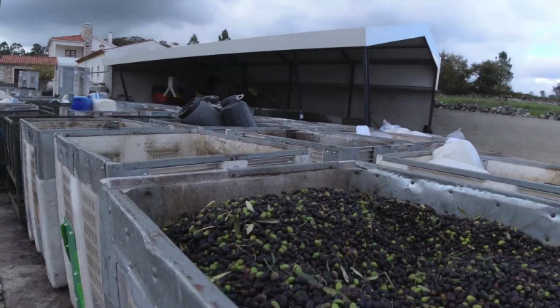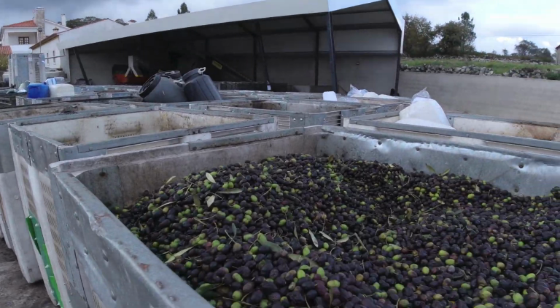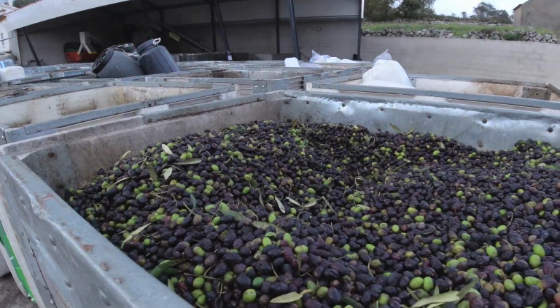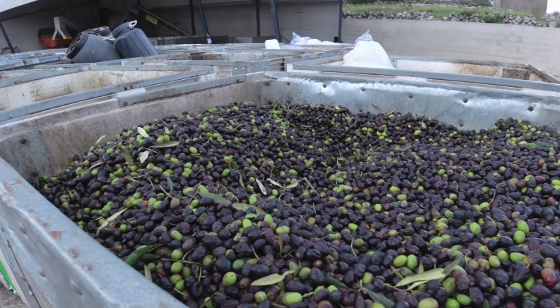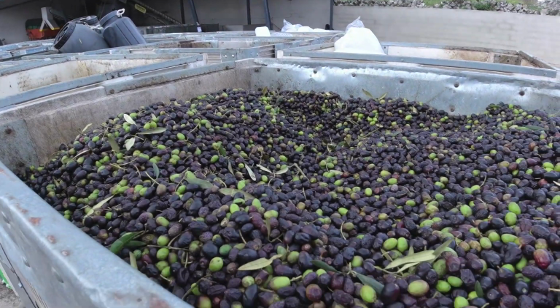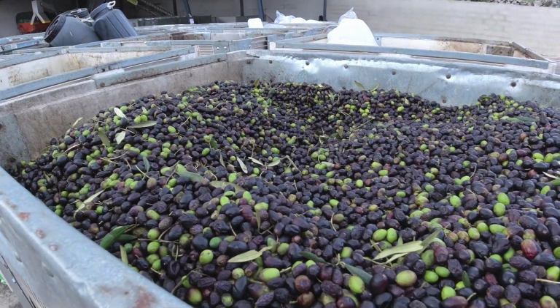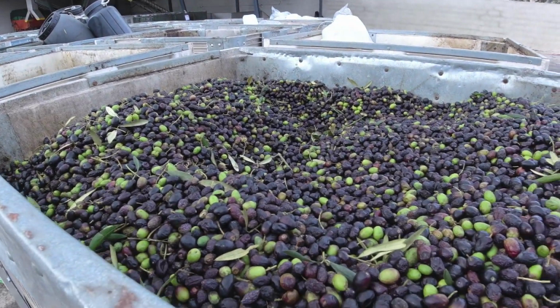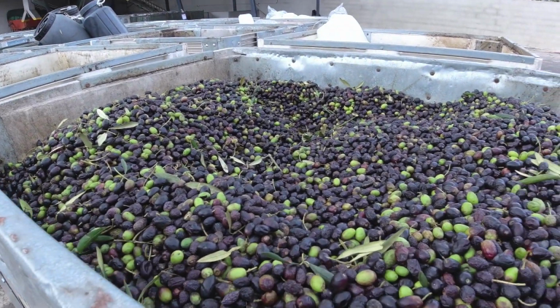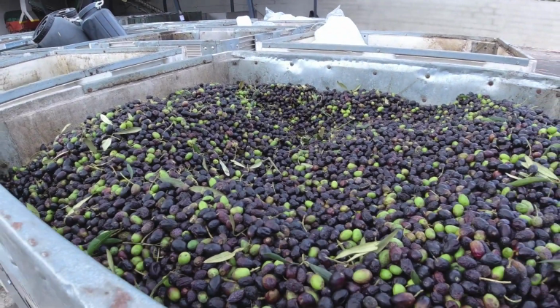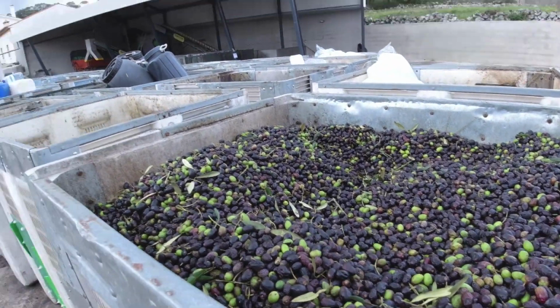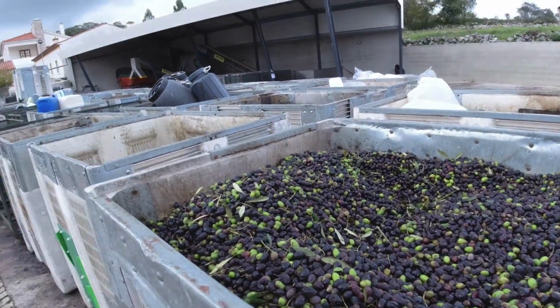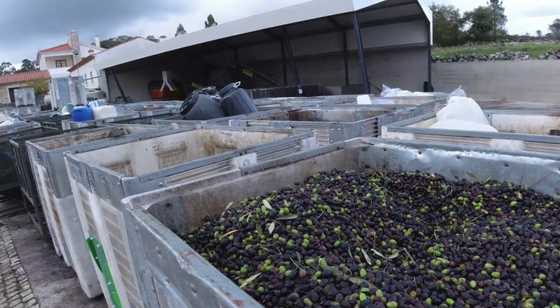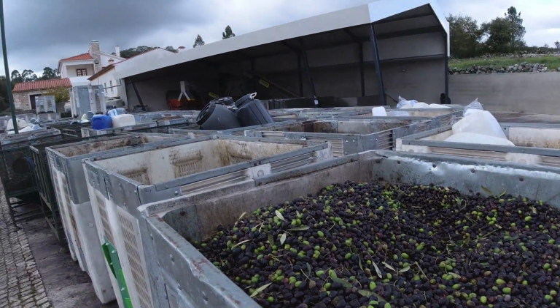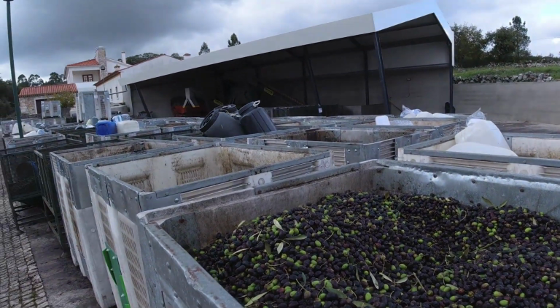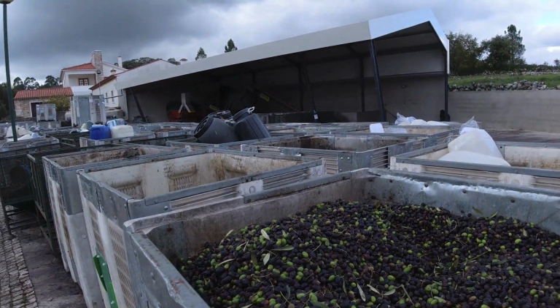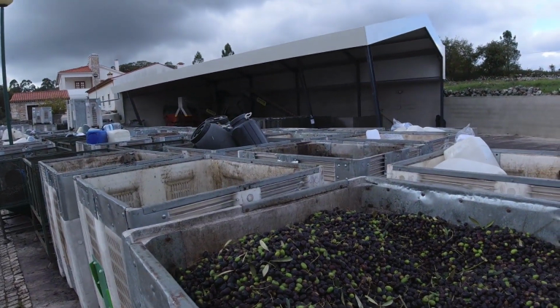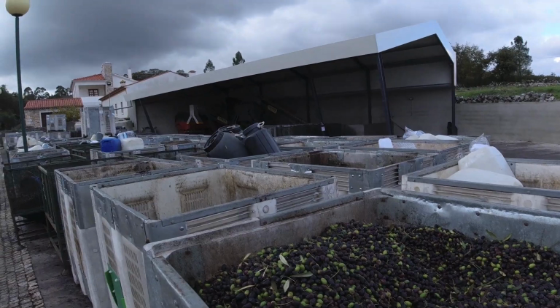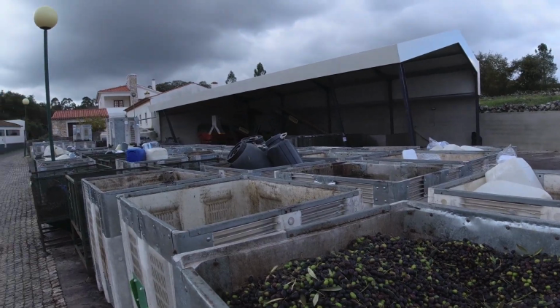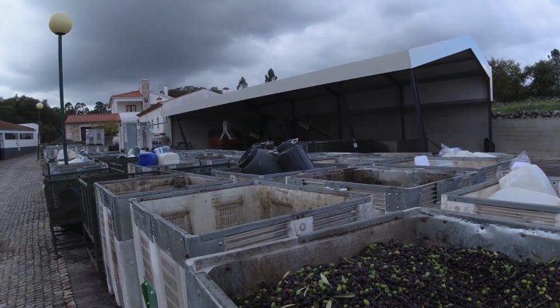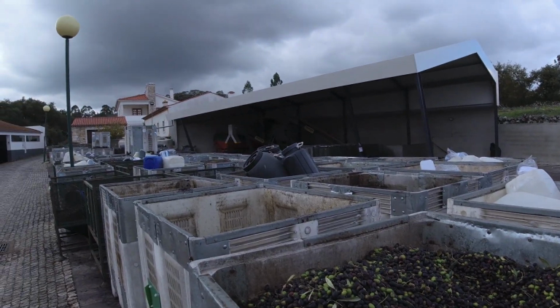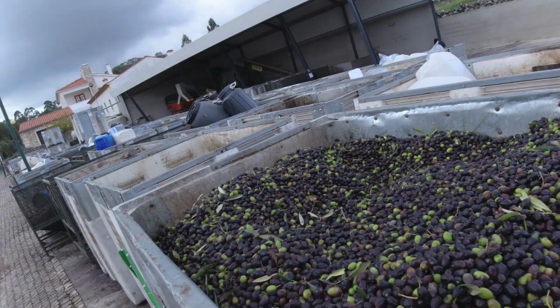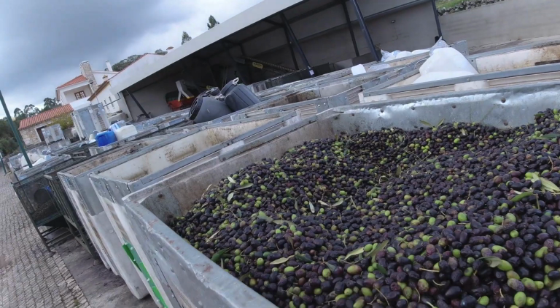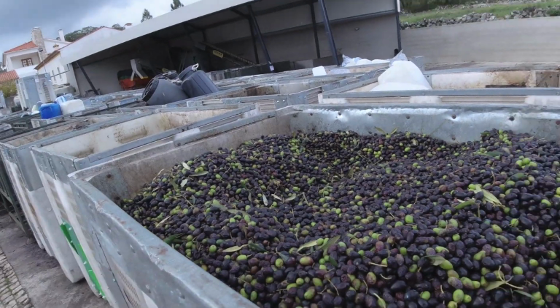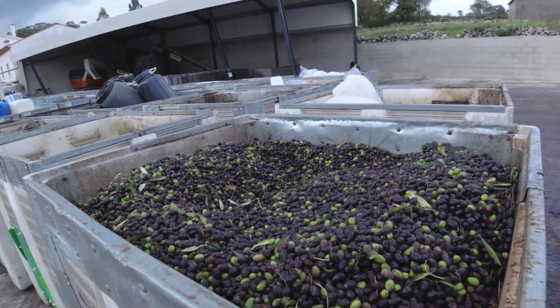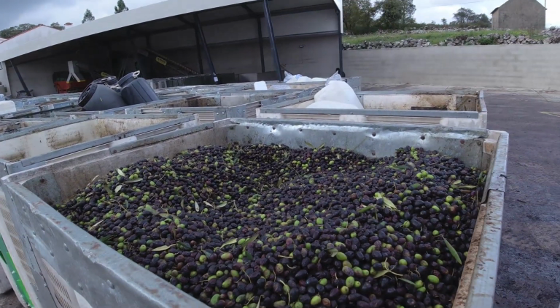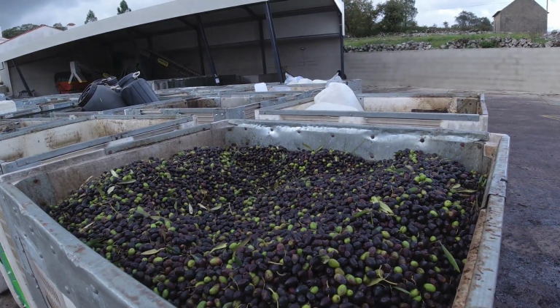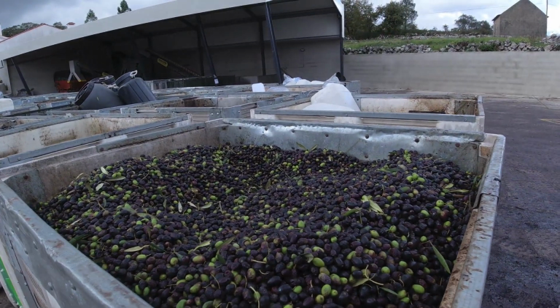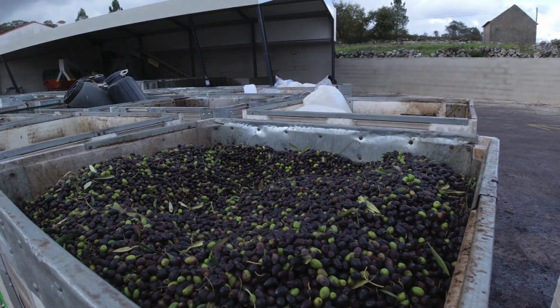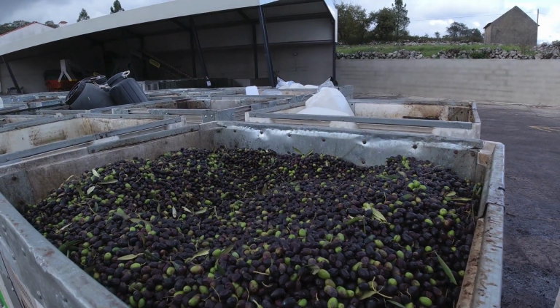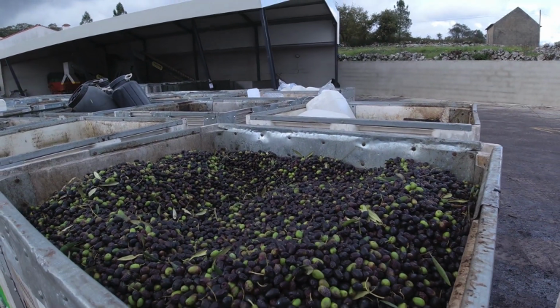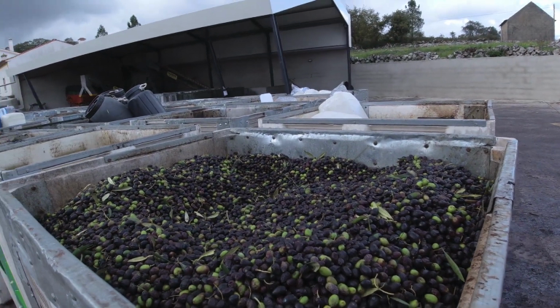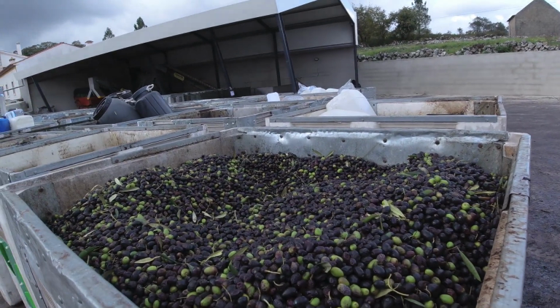Olives ready to be pressed into olive oil. So this is an olive oil press machine. They have agricultural production here — like olive production.